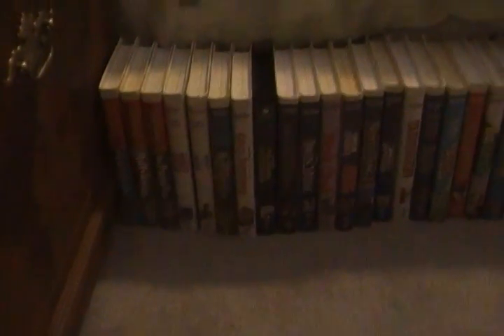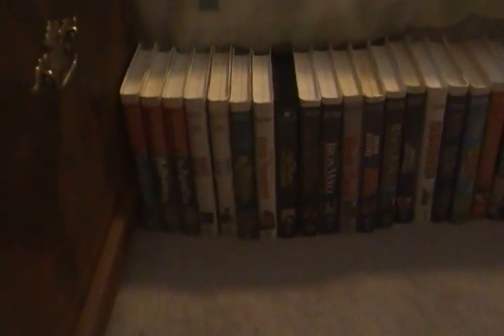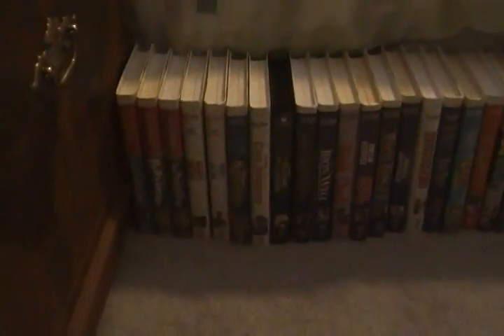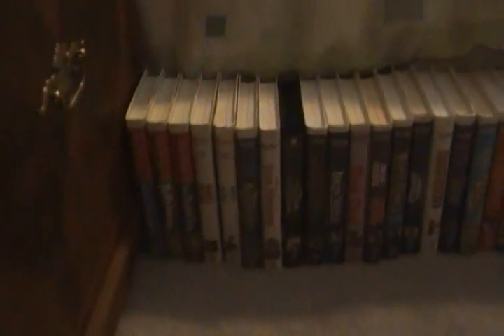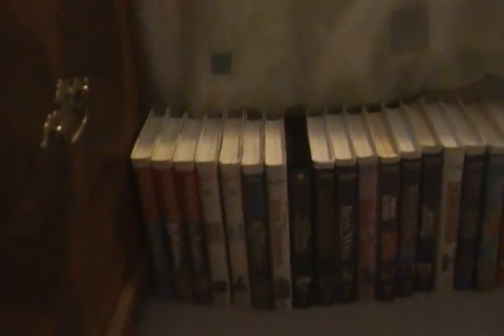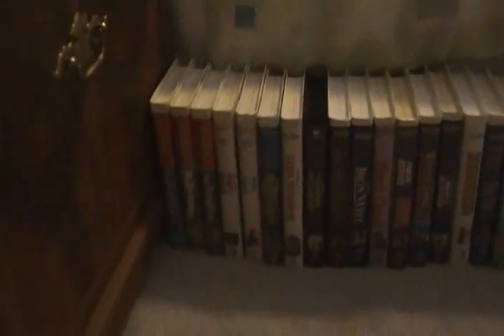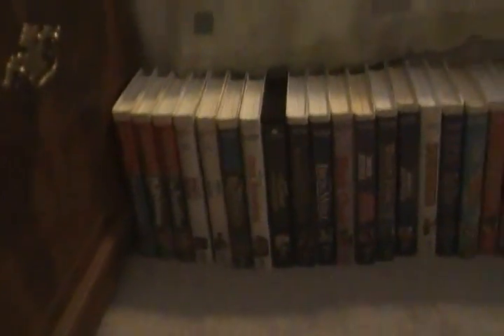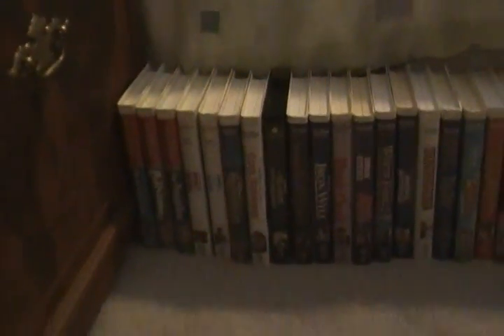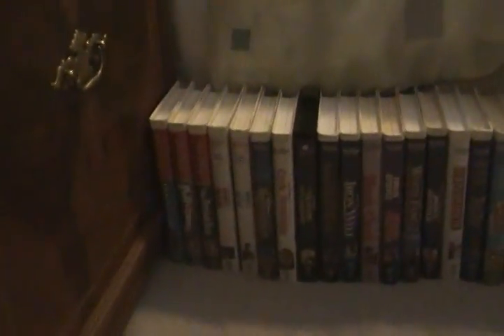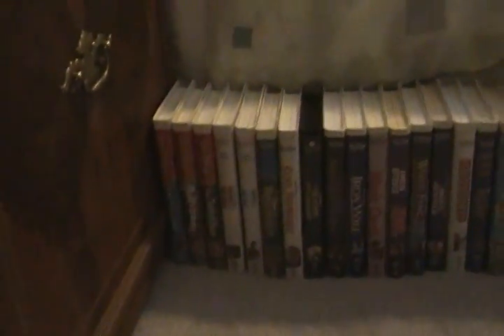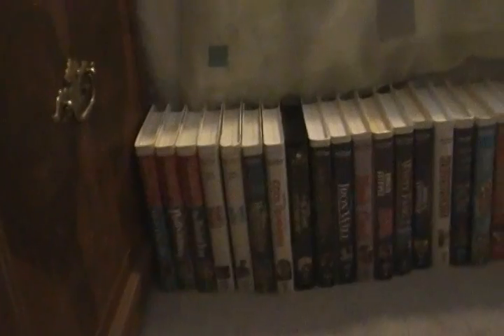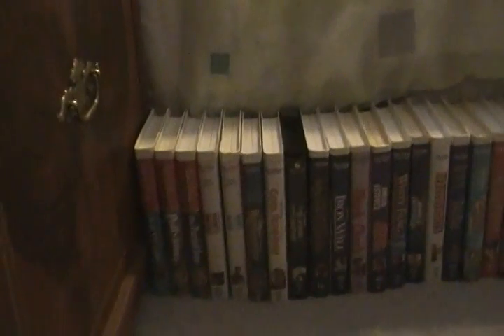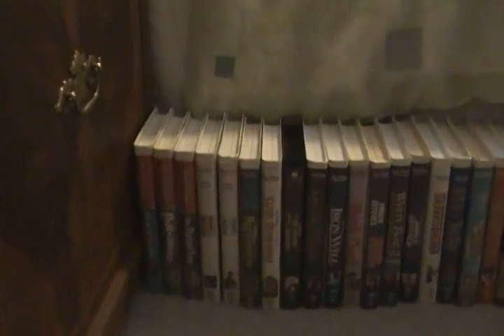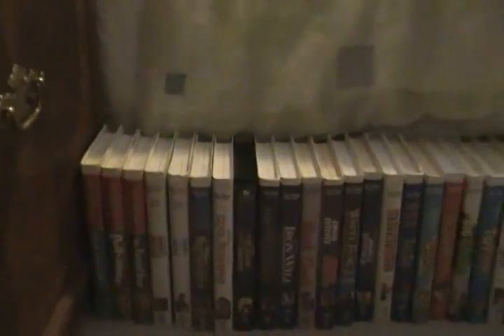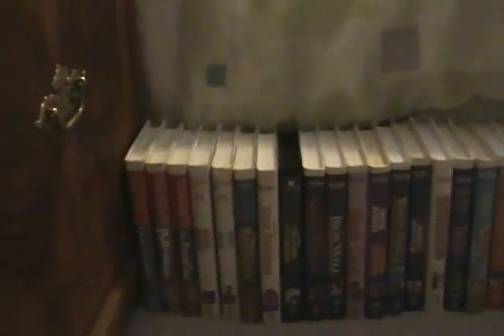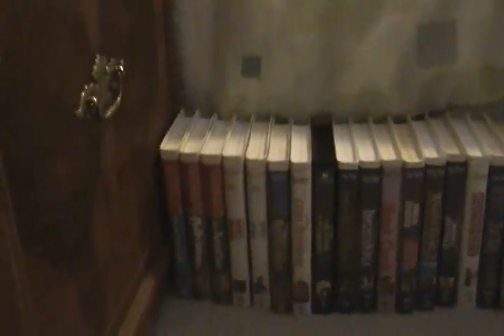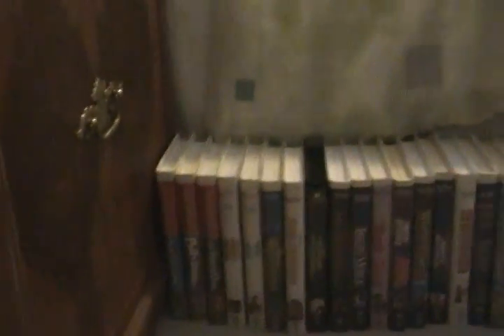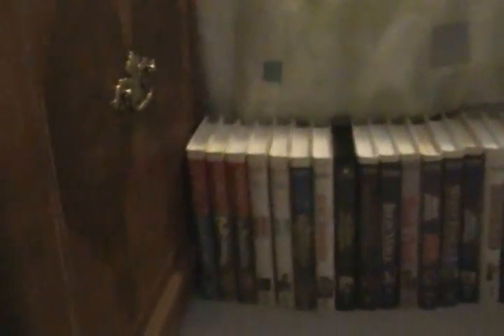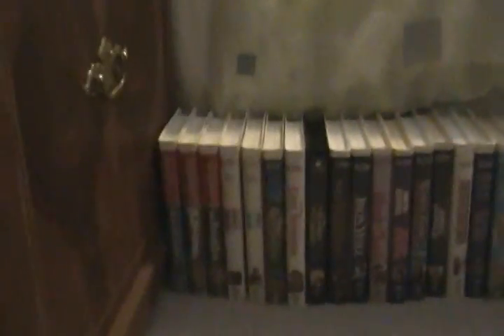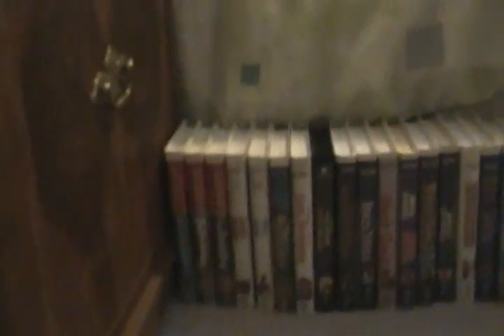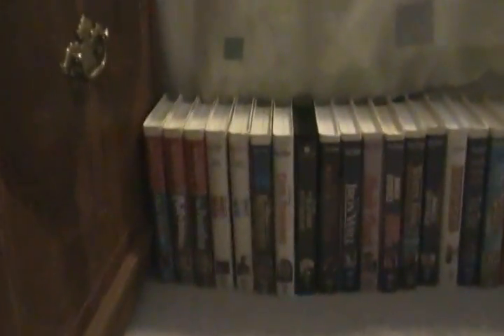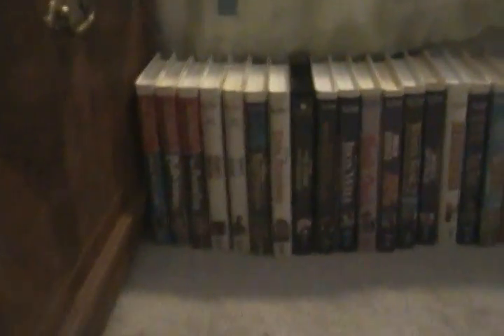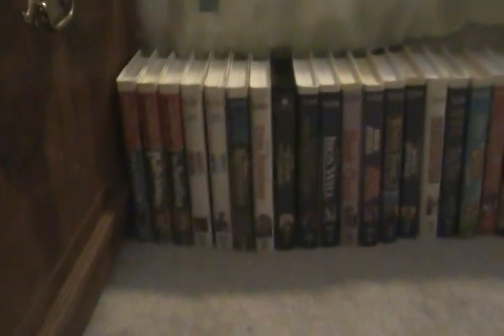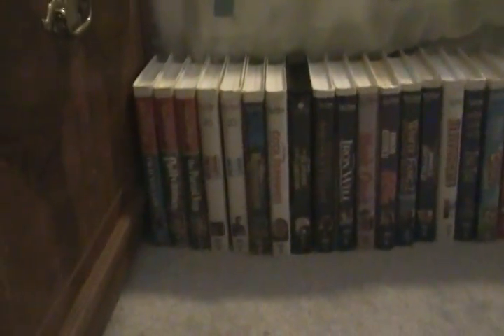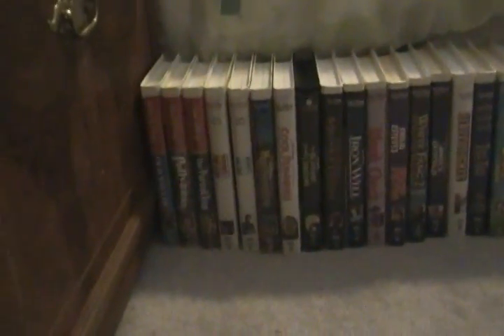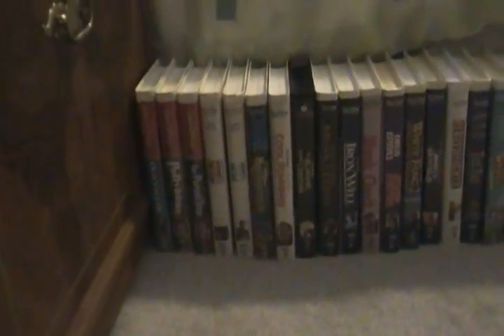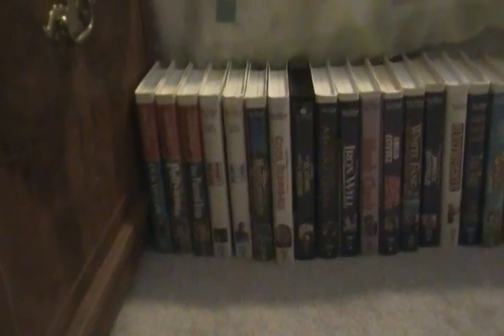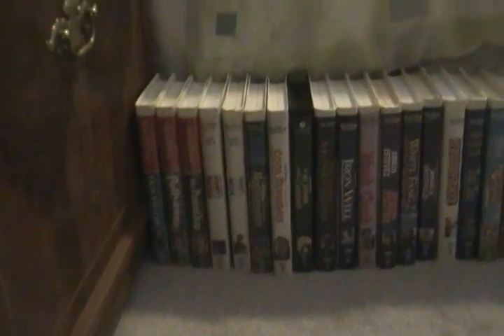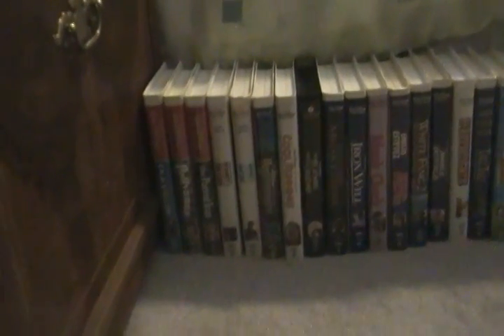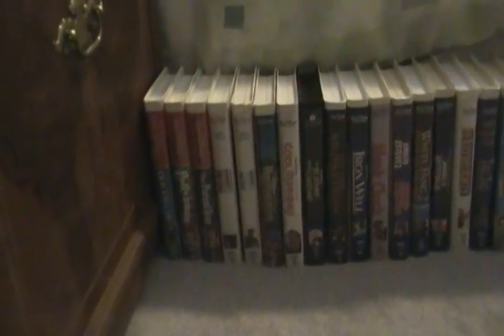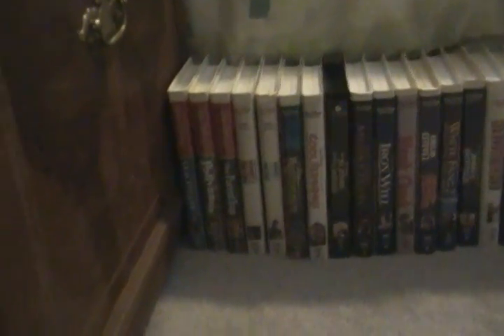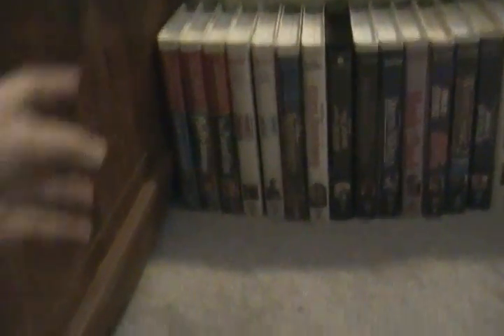Part 5 of my Disney VHS collection. I got a few more Disney VHS tapes to show you. I will show you the Gold Bowl Disney Home Video titles.